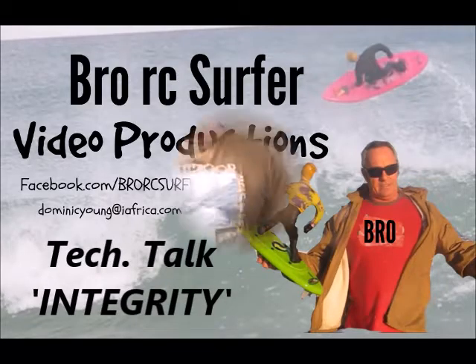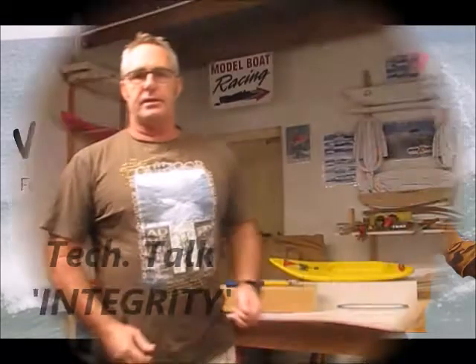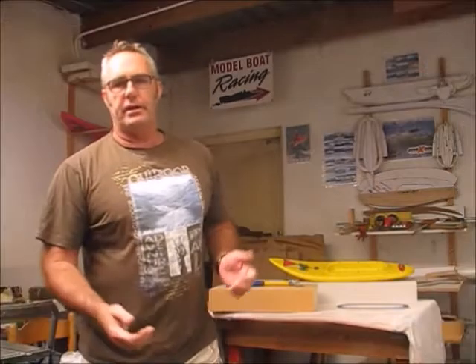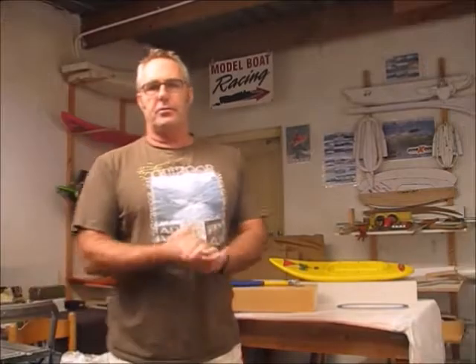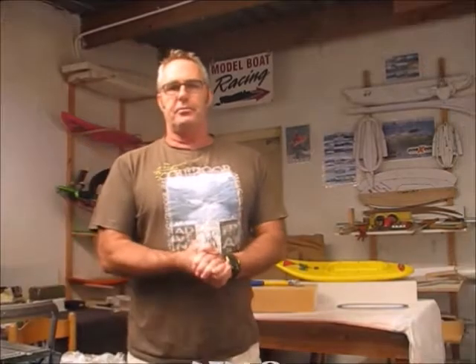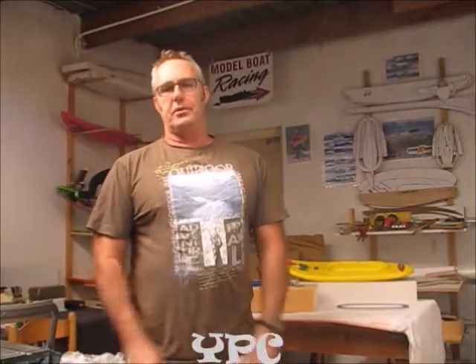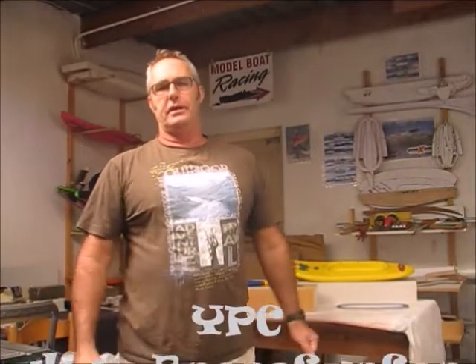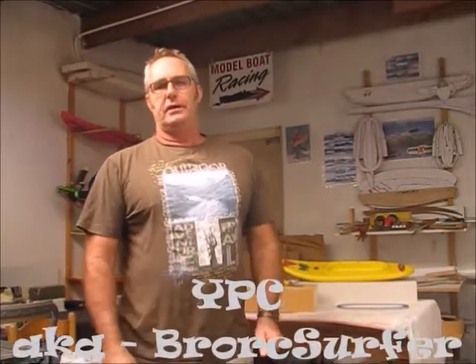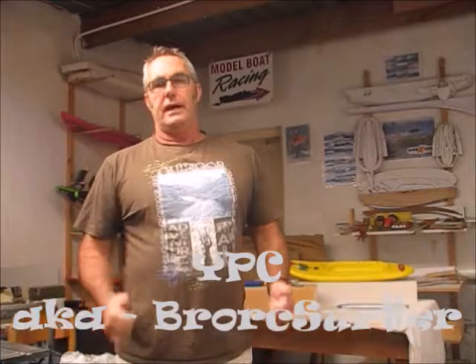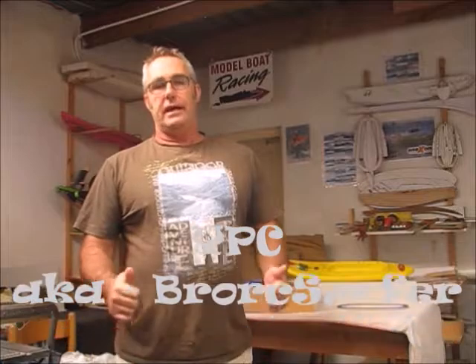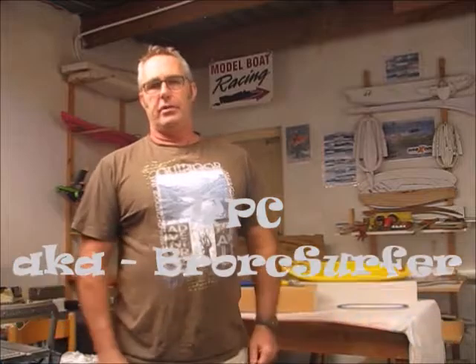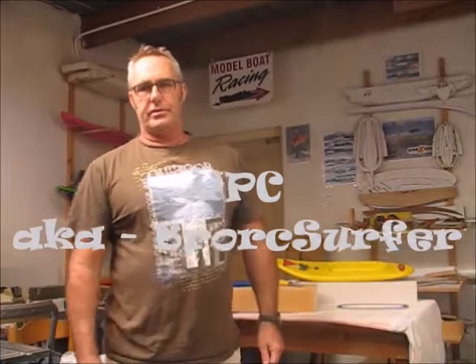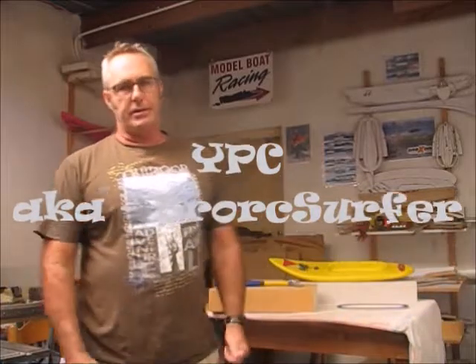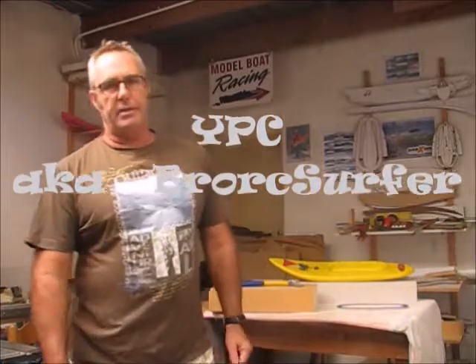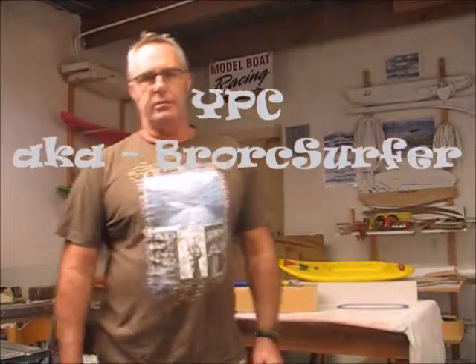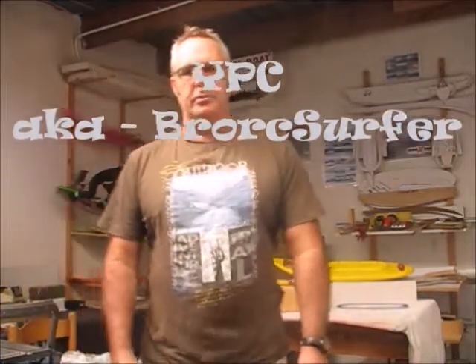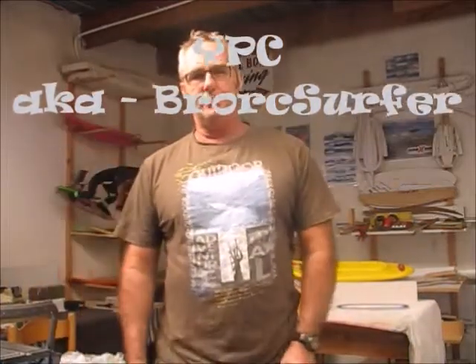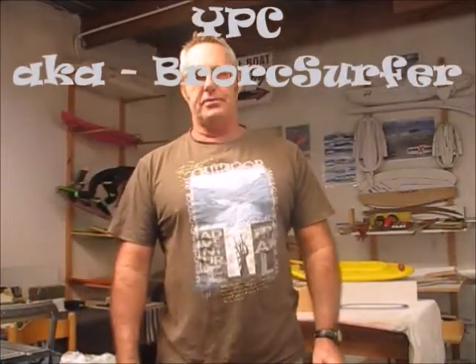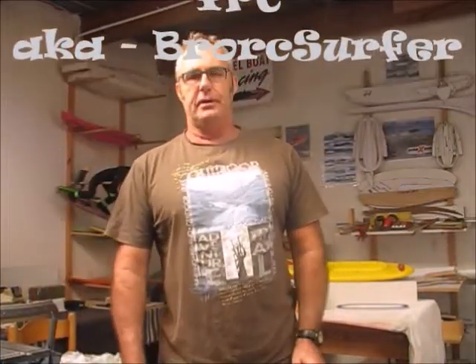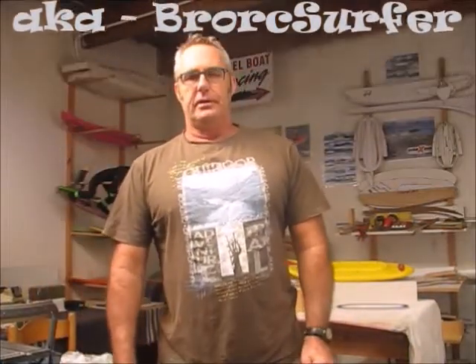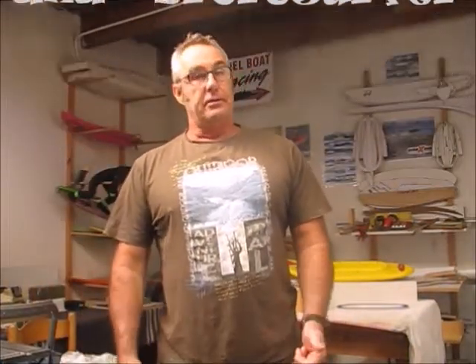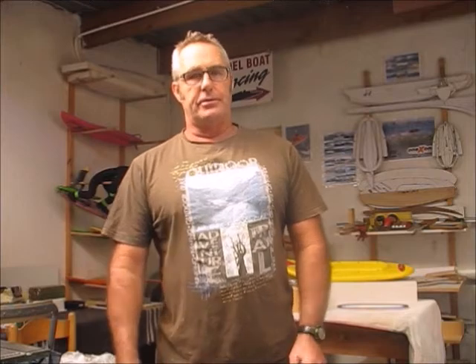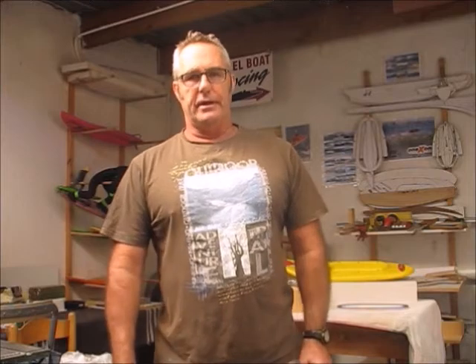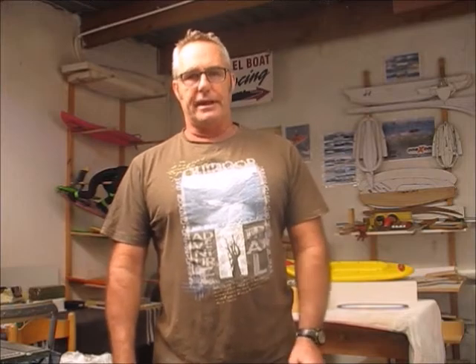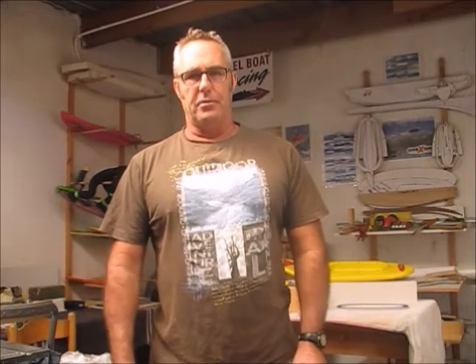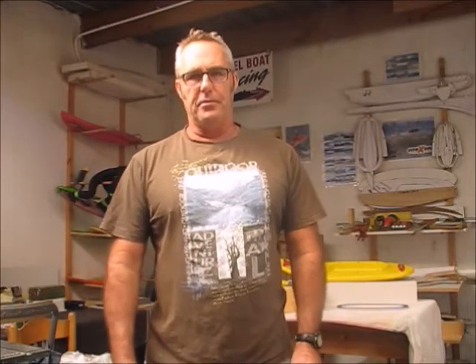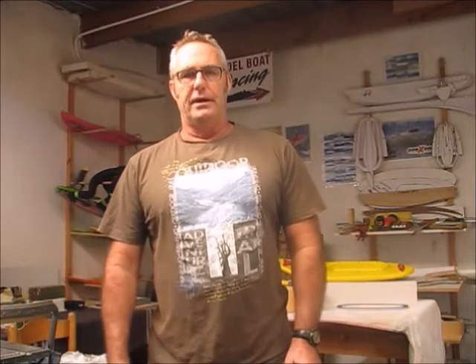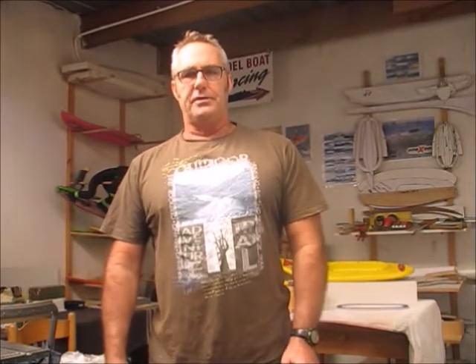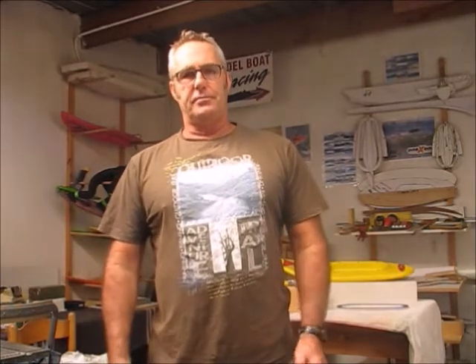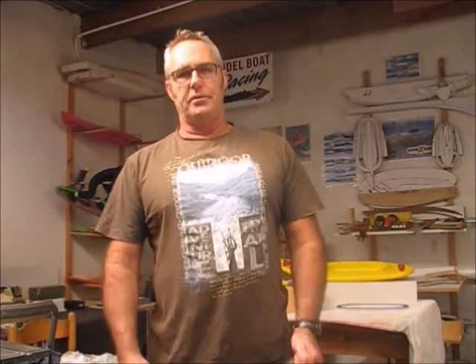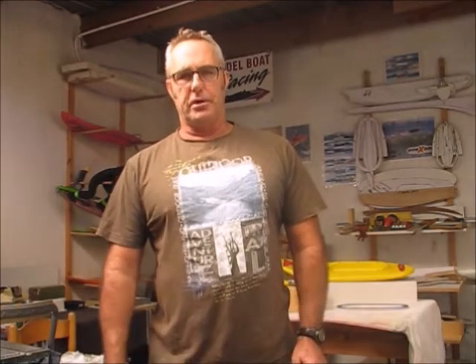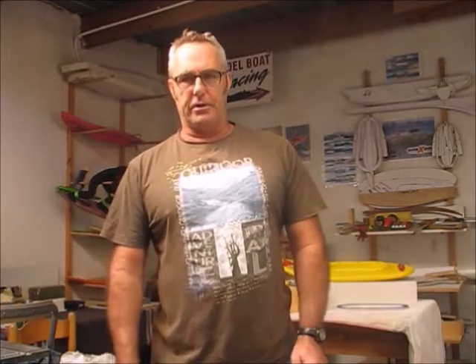Hey, how's it guys? Dominic Young from Young's Performance Craft, aka Bra RC Surfer. Great to be back in the workshop. Had a few months off. Looking forward to sucking in some more foam and resin fumes and sharing the workshop stuff.